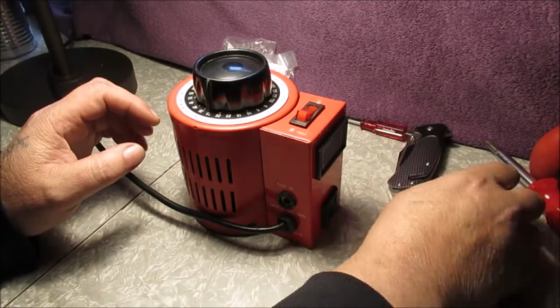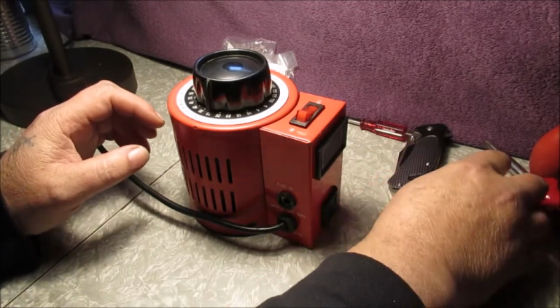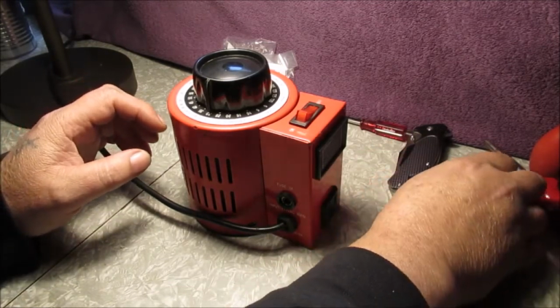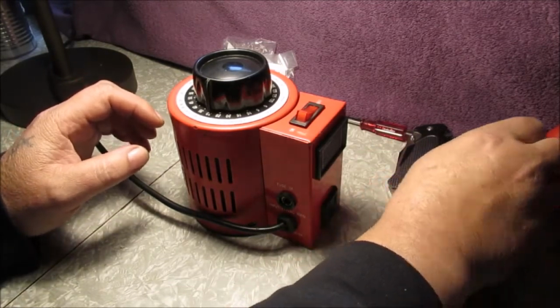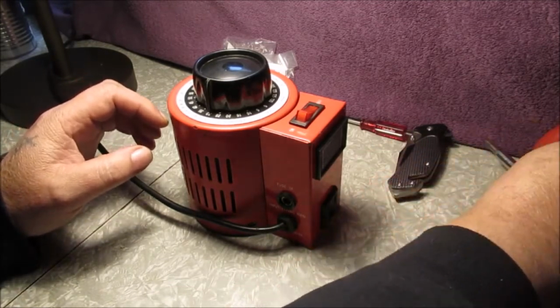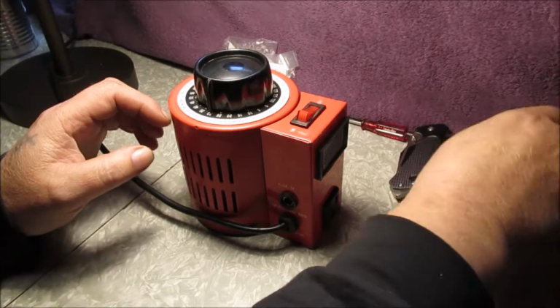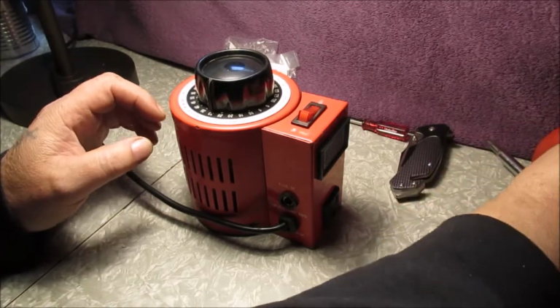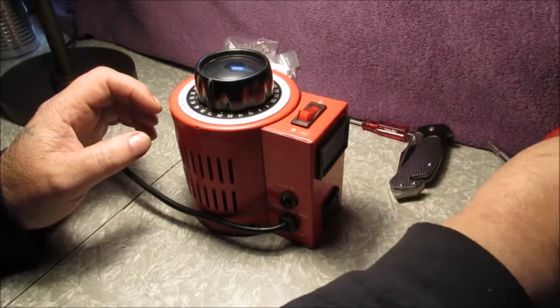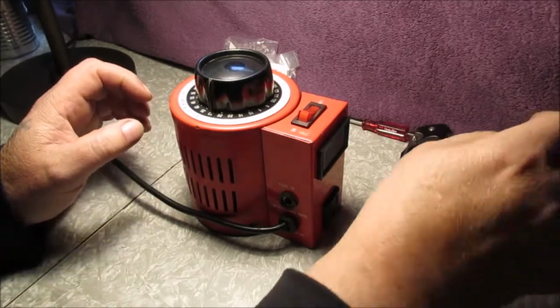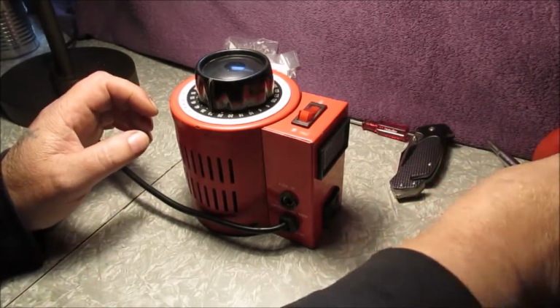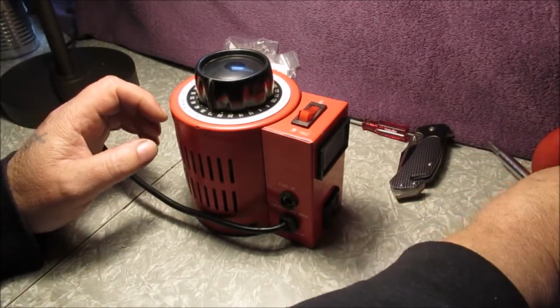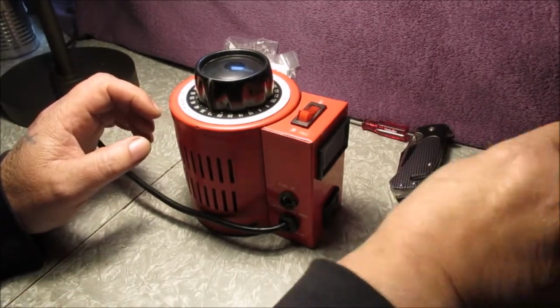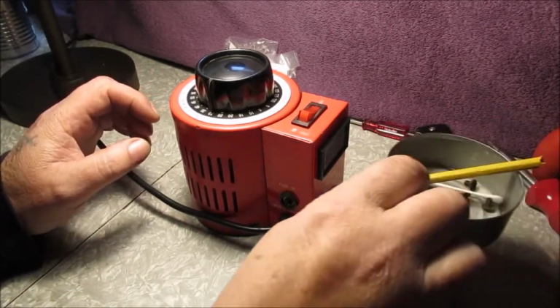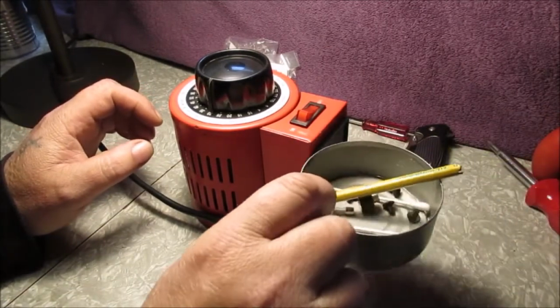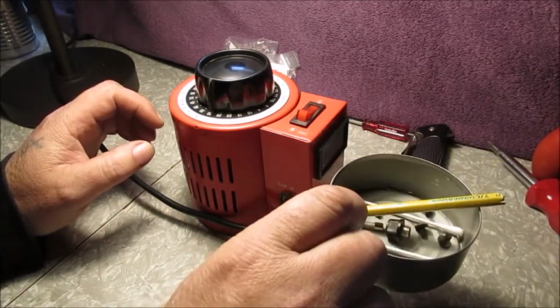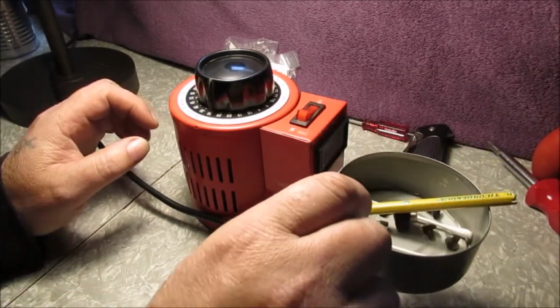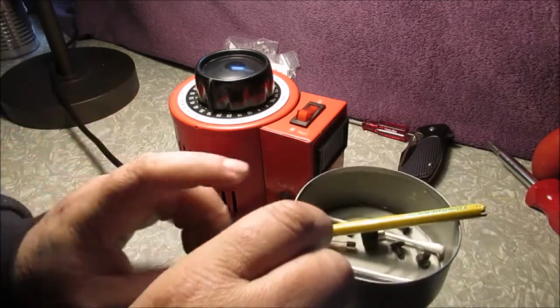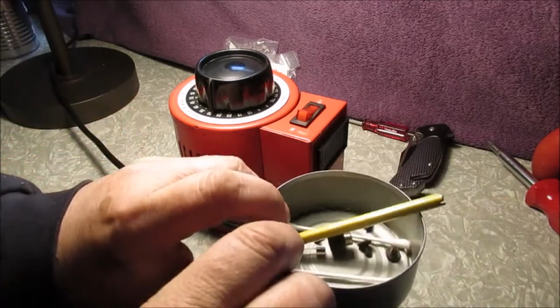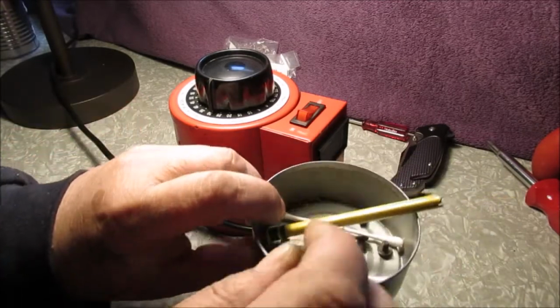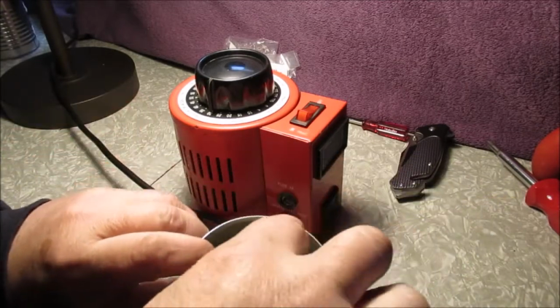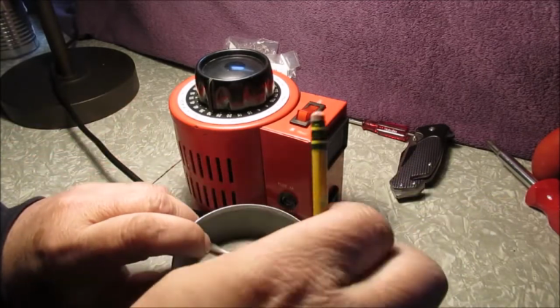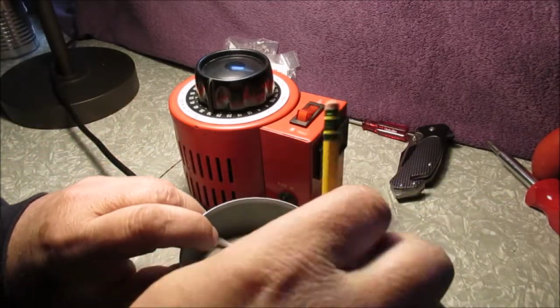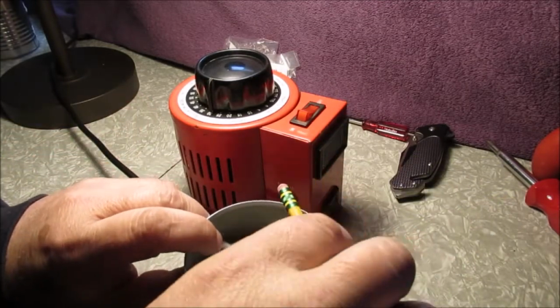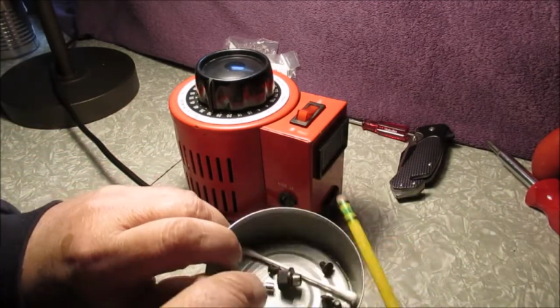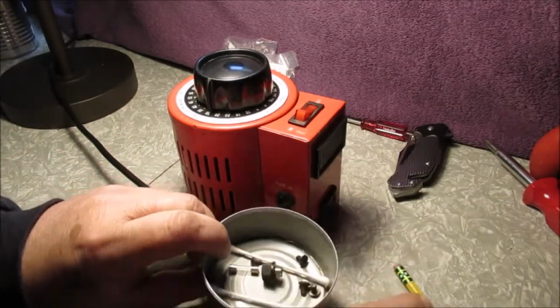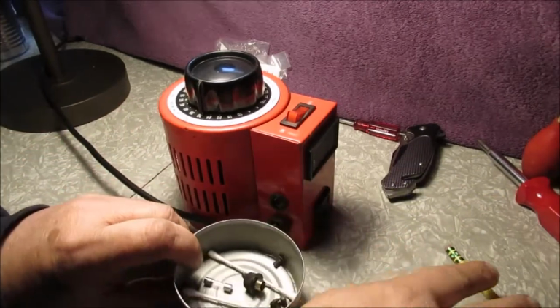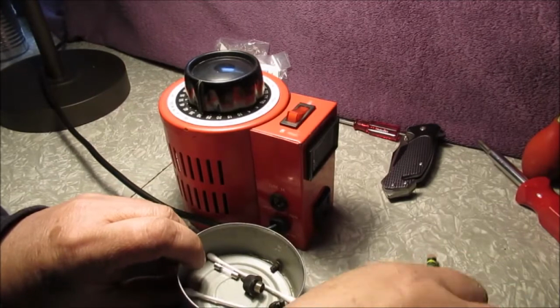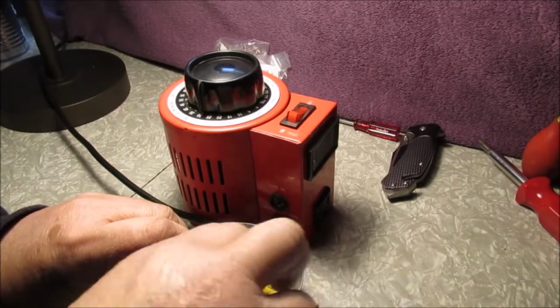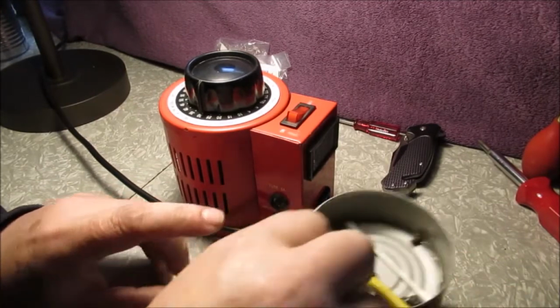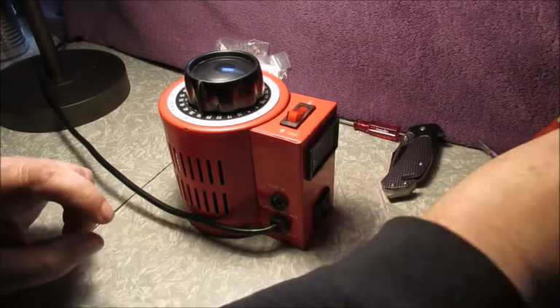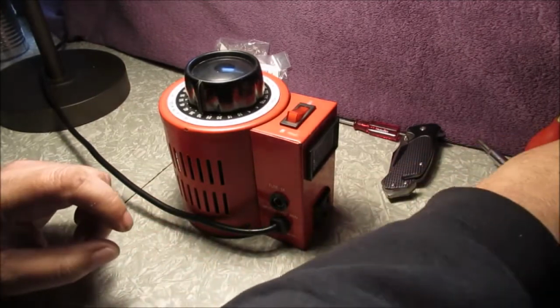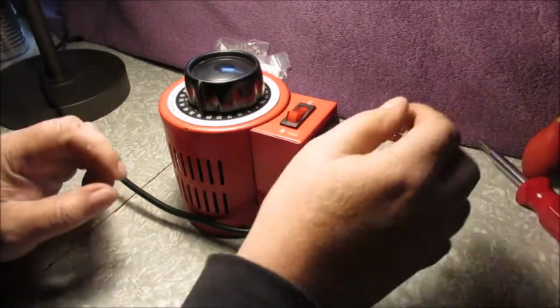We'll just leave this here - put that over our little can. I have a pencil eraser - I'll show you why we're going to be using that. Just fidgeting around with the tripod again.